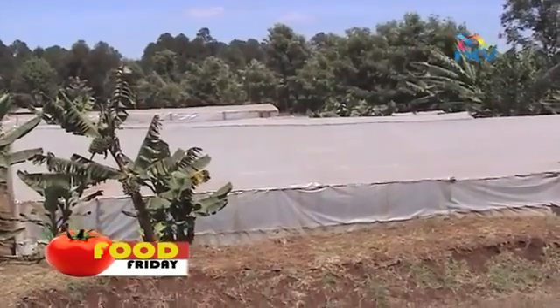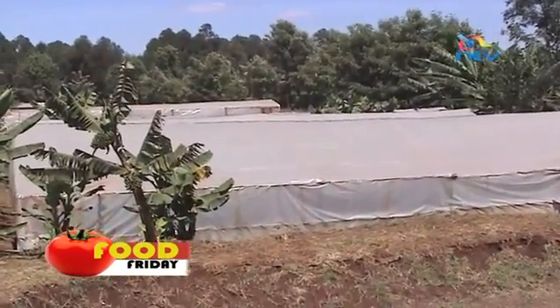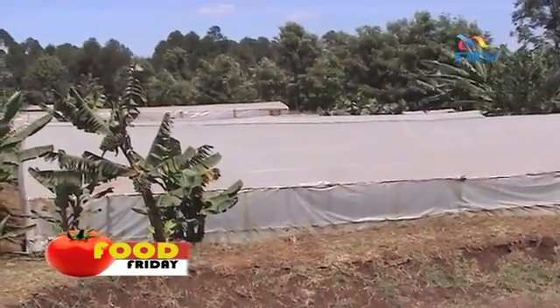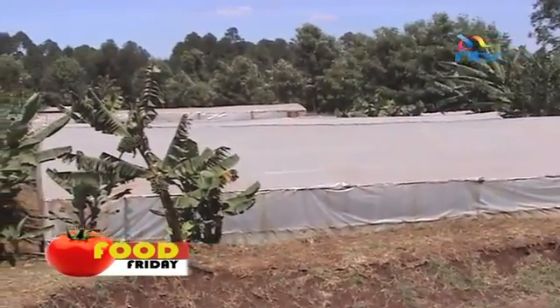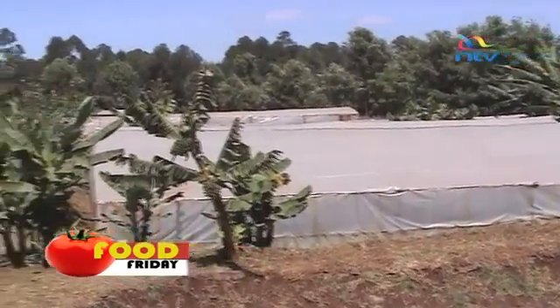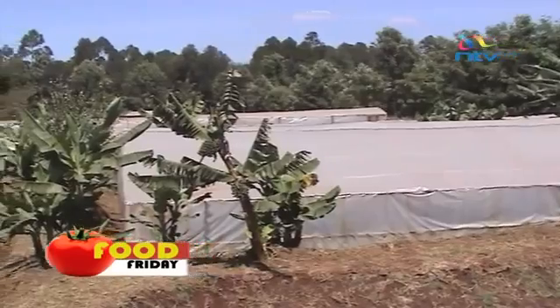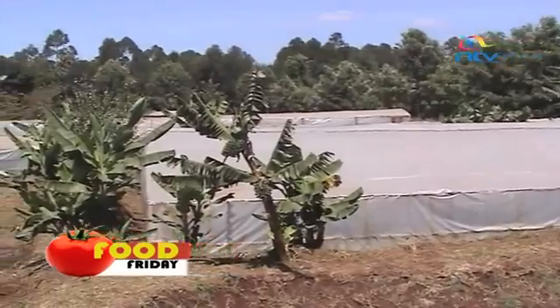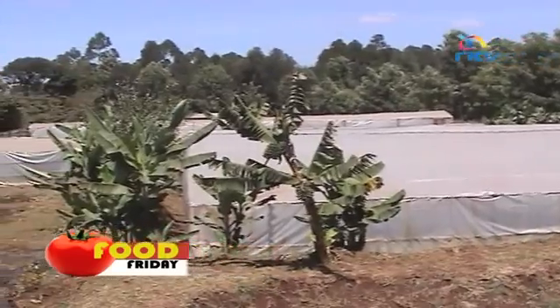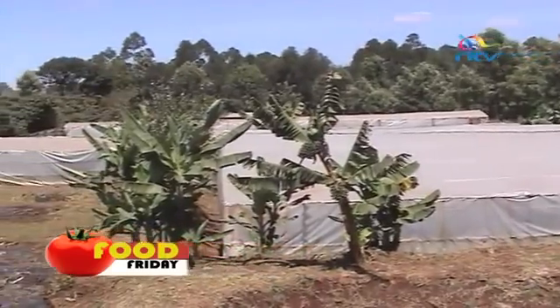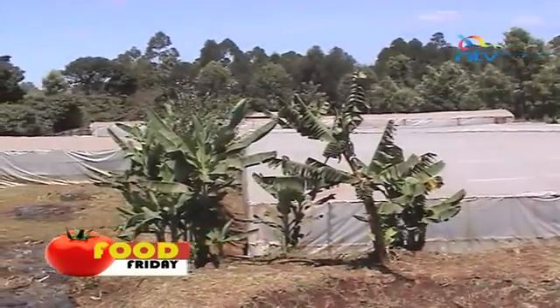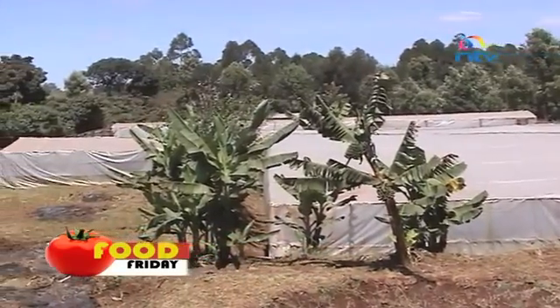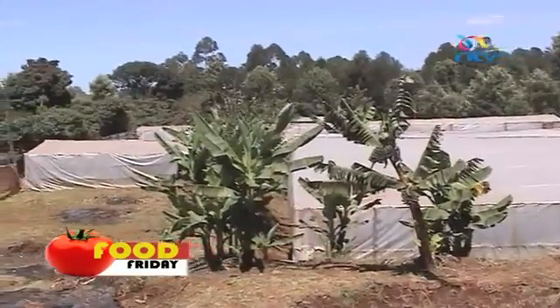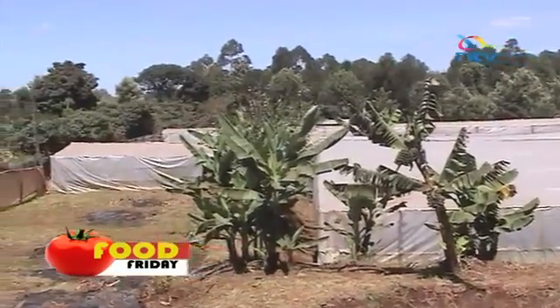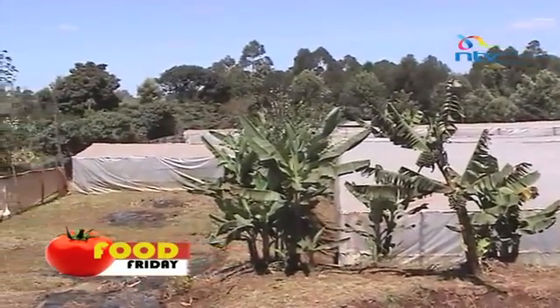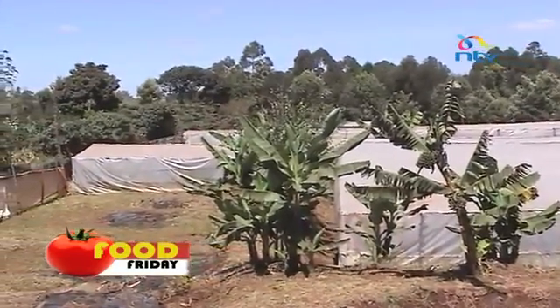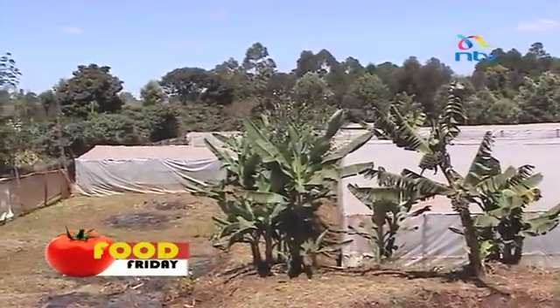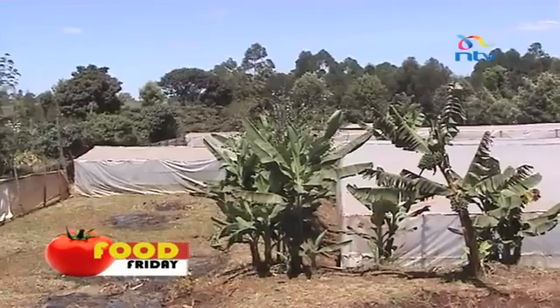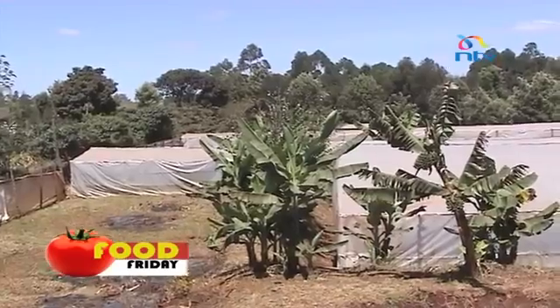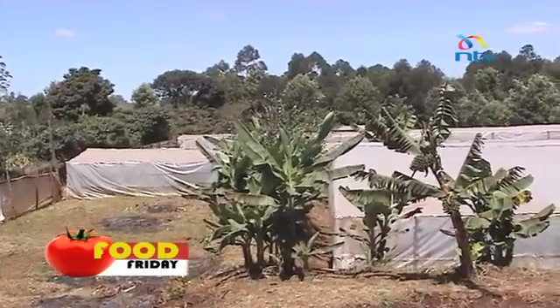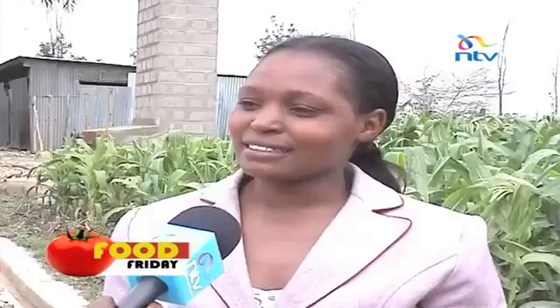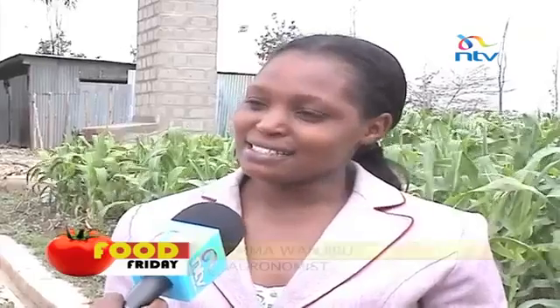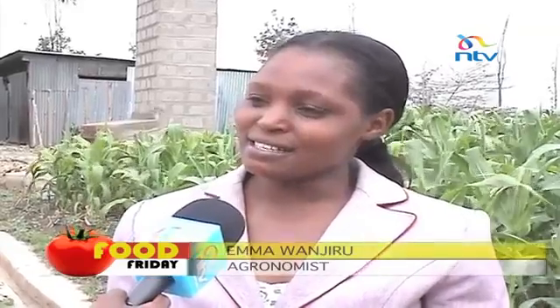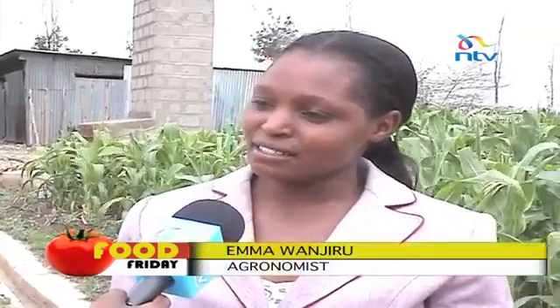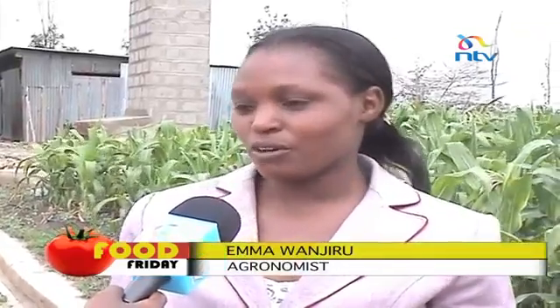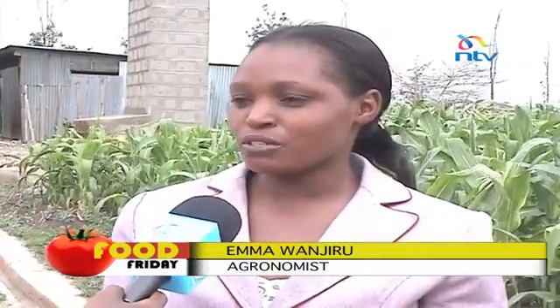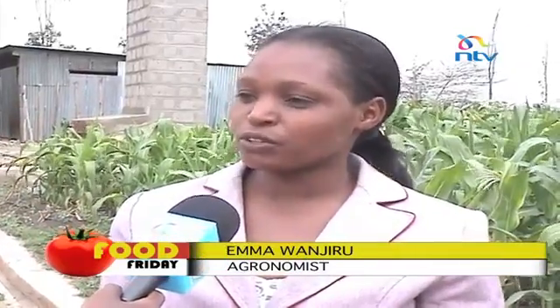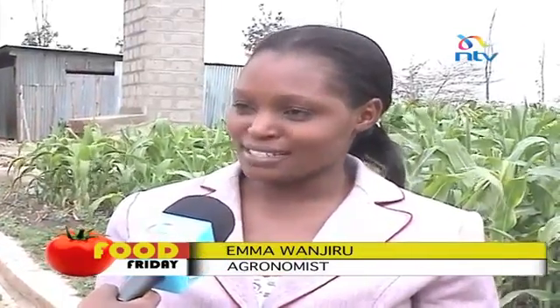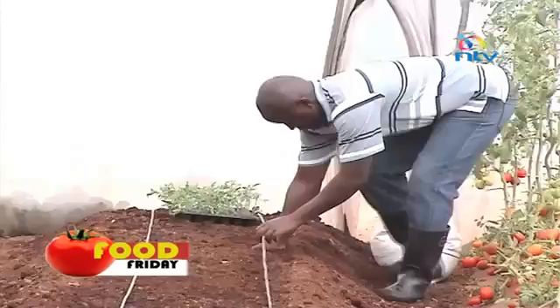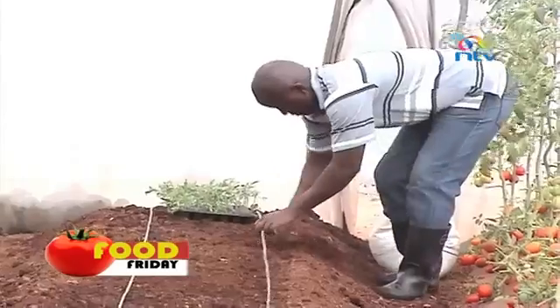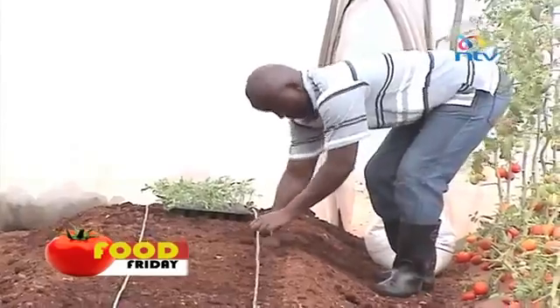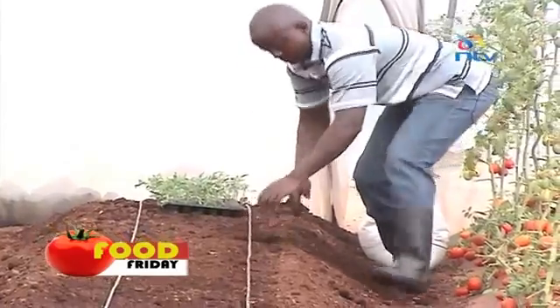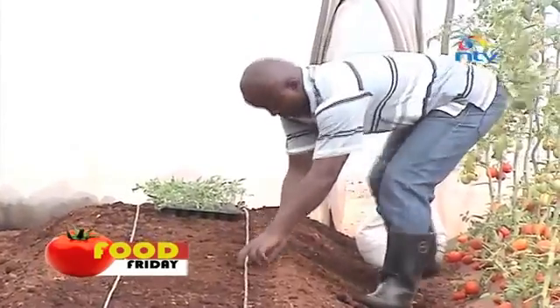A greenhouse is often made of plastic sheeting with wooden poles or metallic poles for support. The sheeting used must be translucent to allow light through. Light is a necessity to the crop because of photosynthesis.